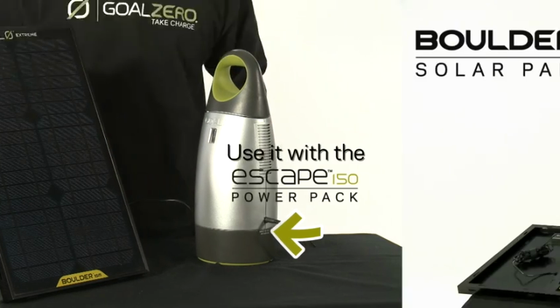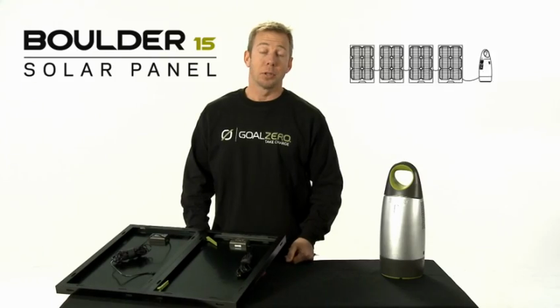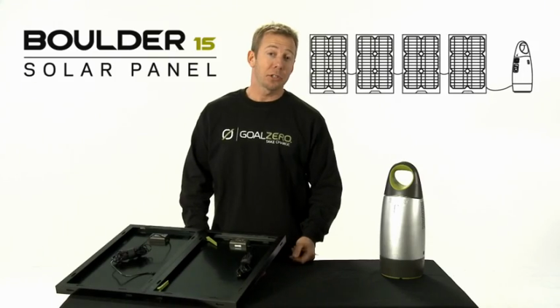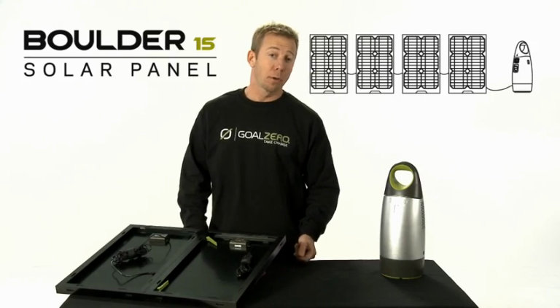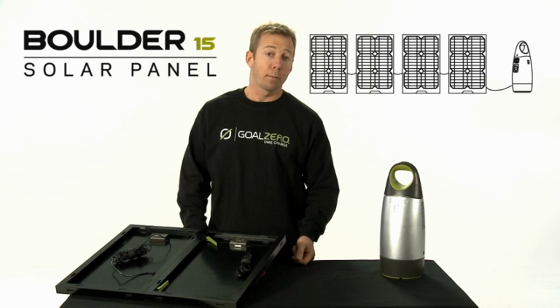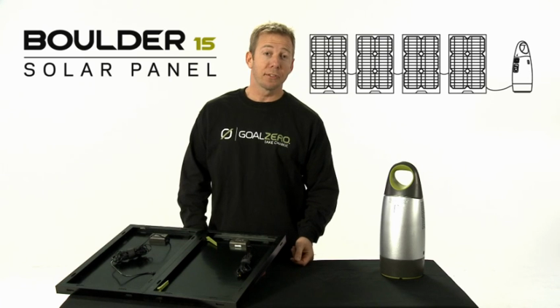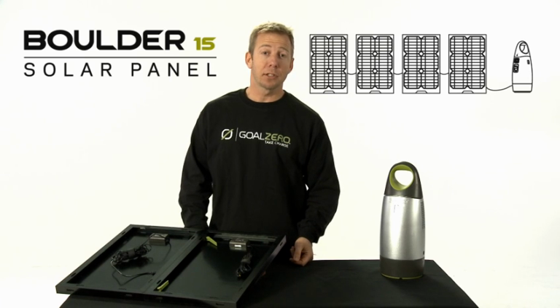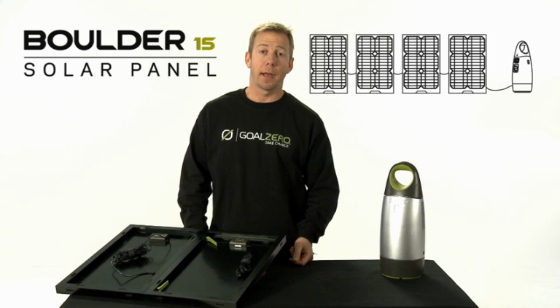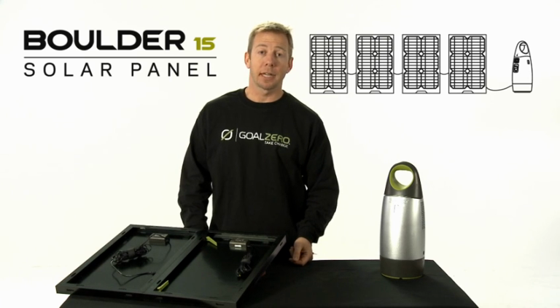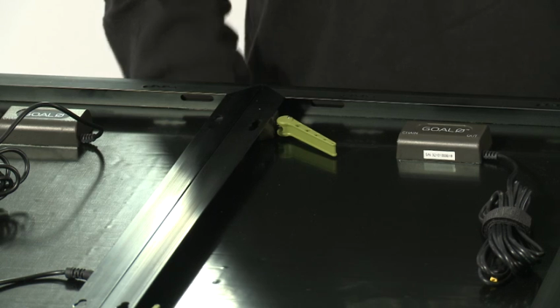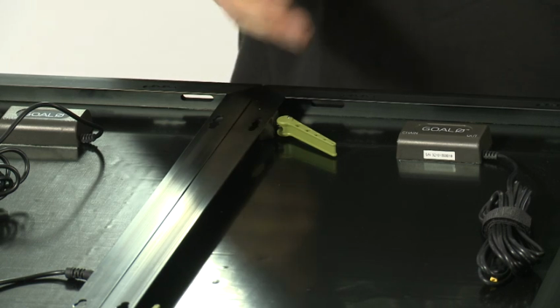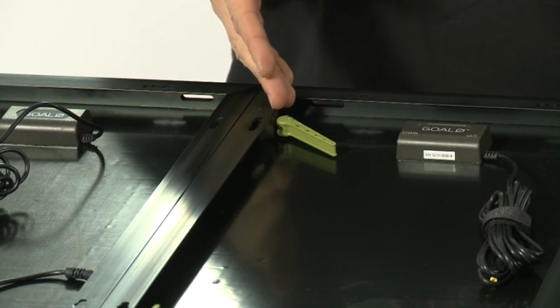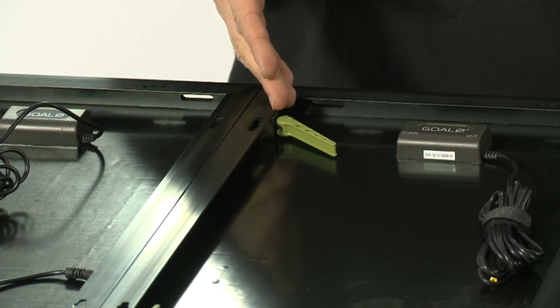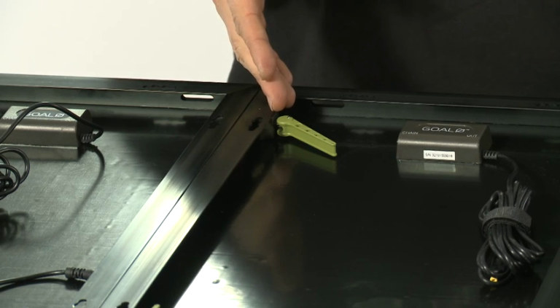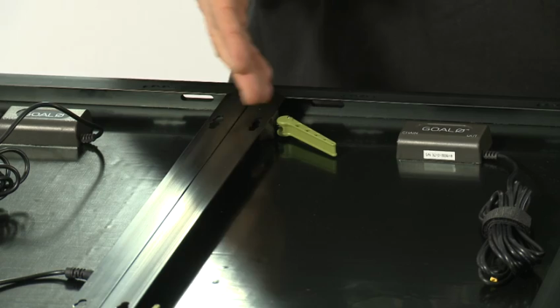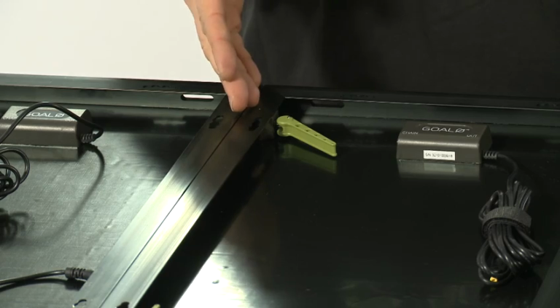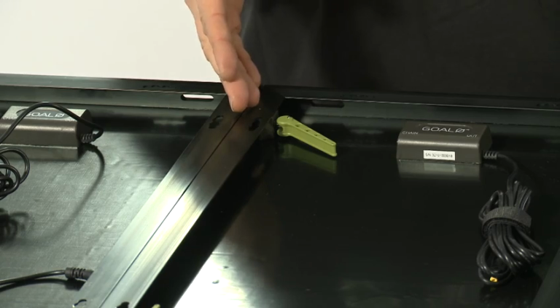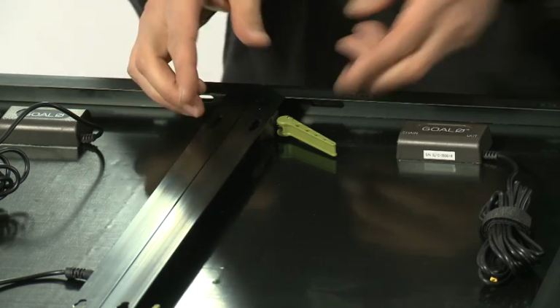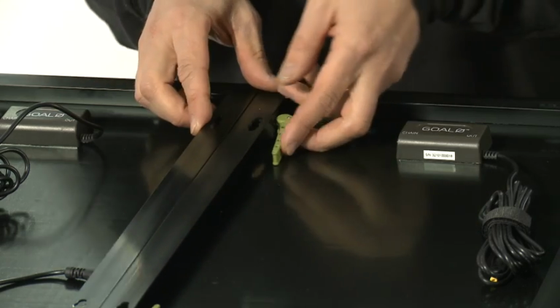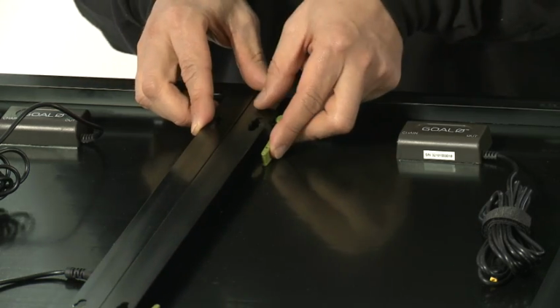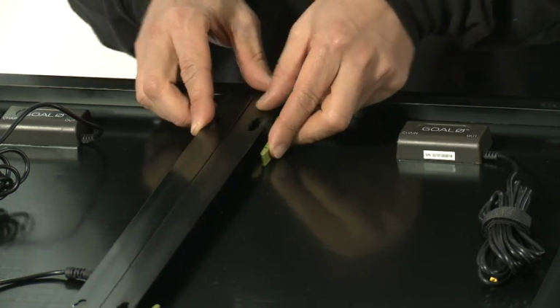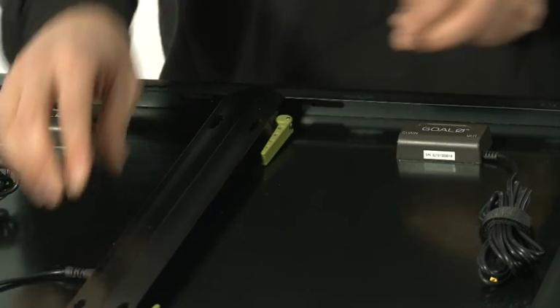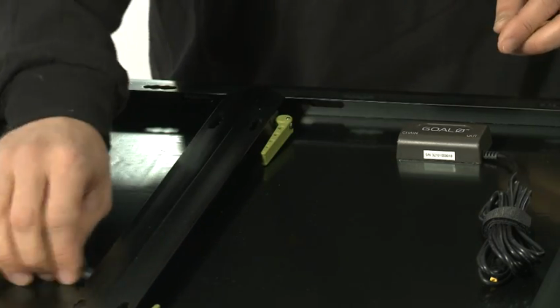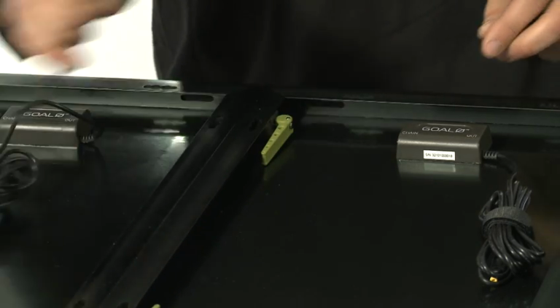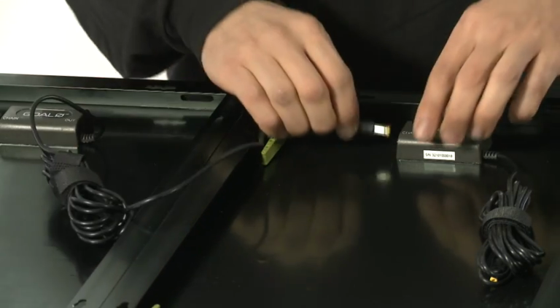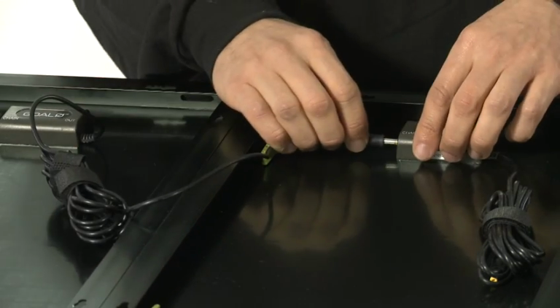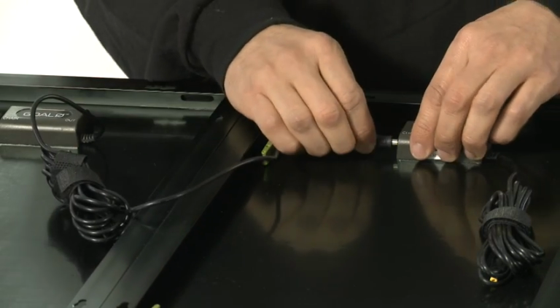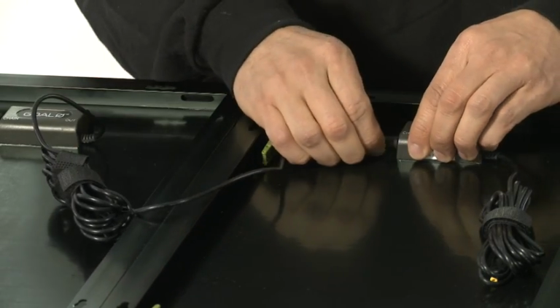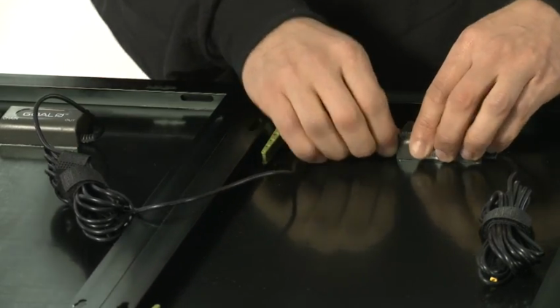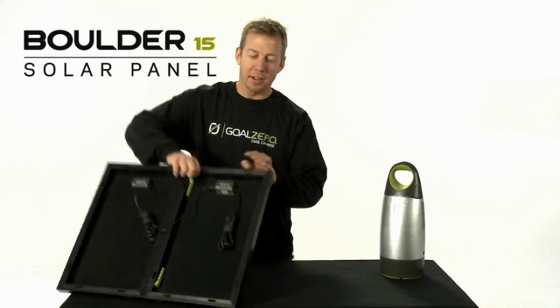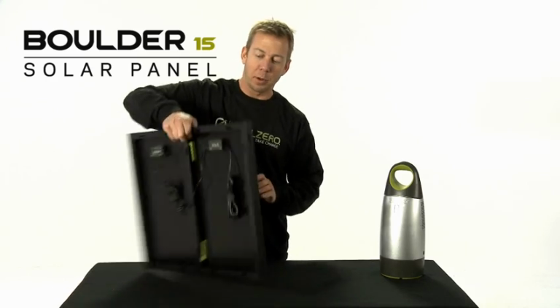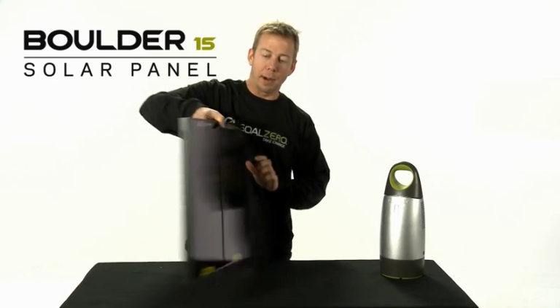To attach two or more Boulder 15 solar panels together, simply insert the quick clips into the aluminum frame, lock them in place, and then chain the solar panels together. Now you have twice the power.